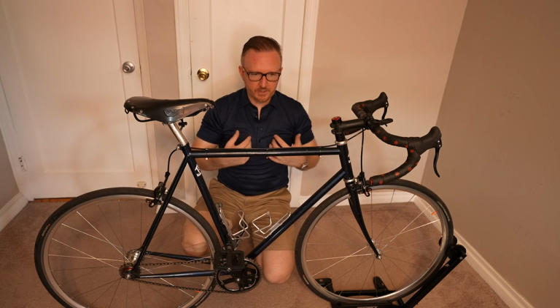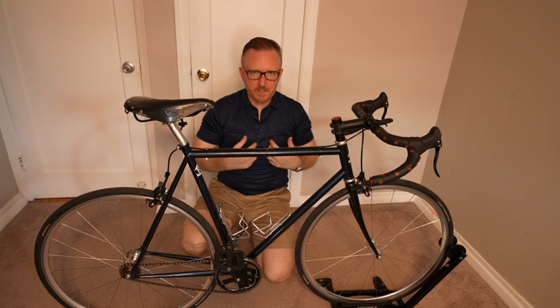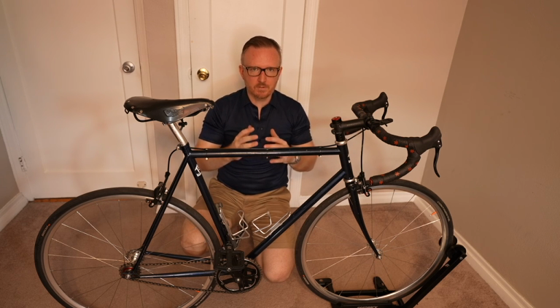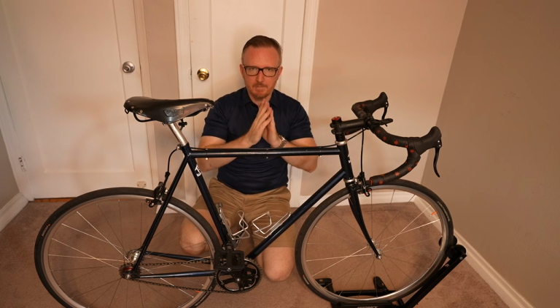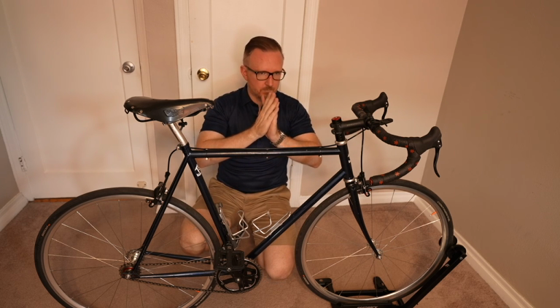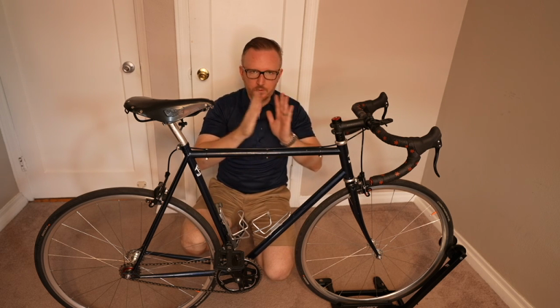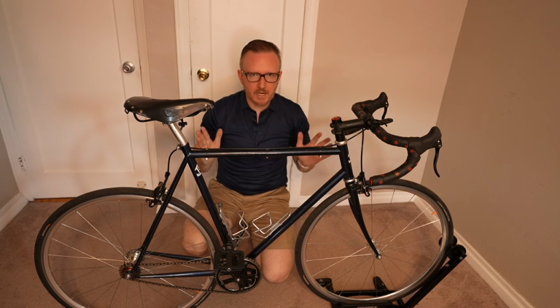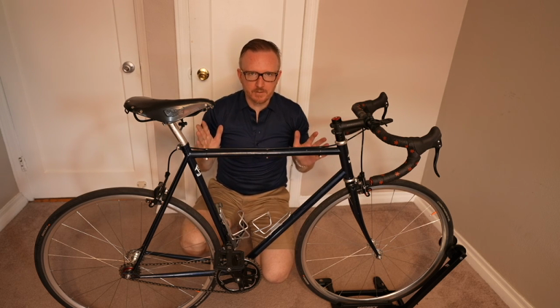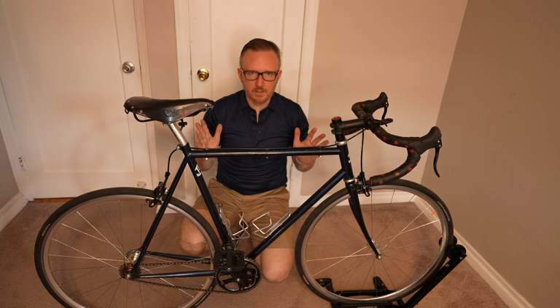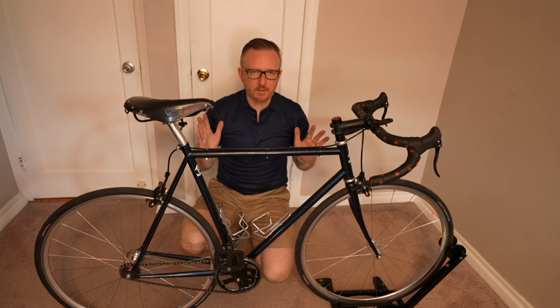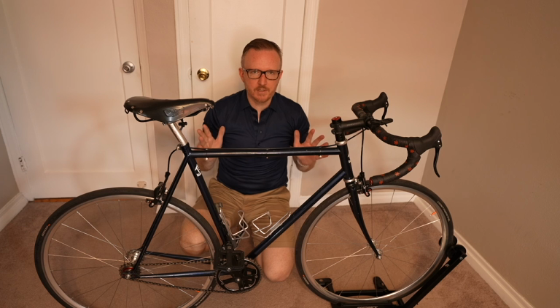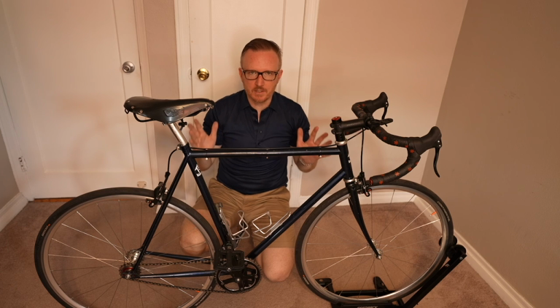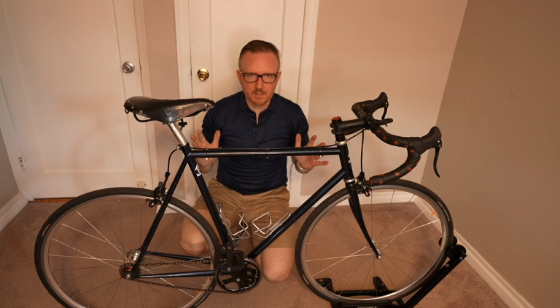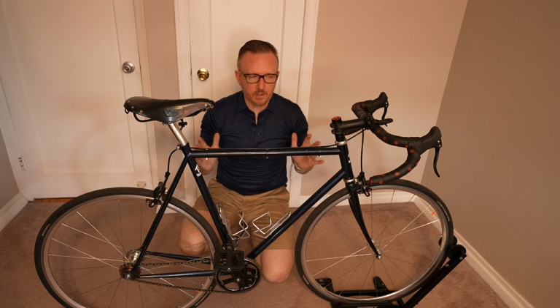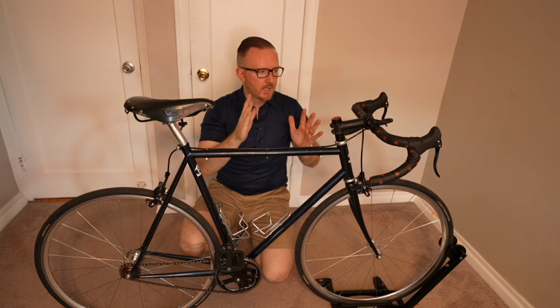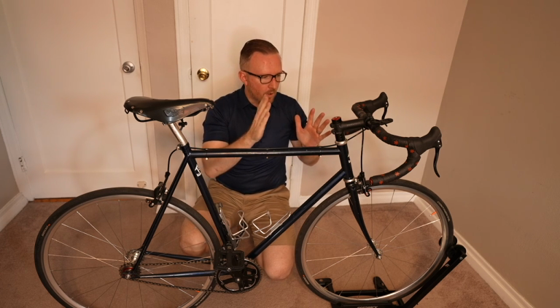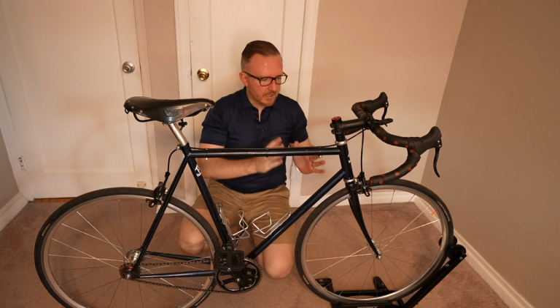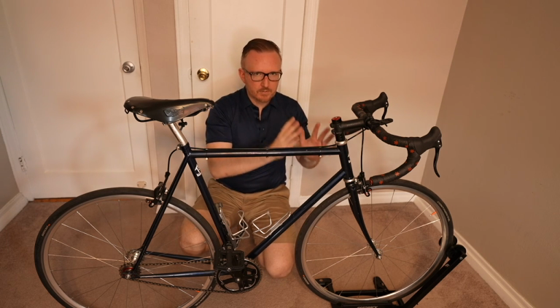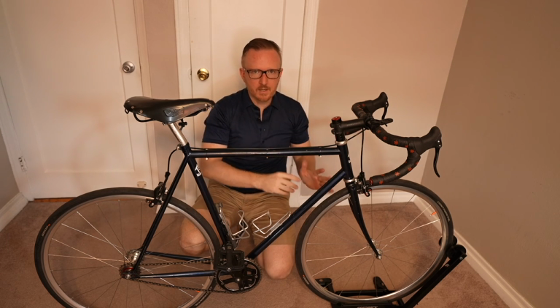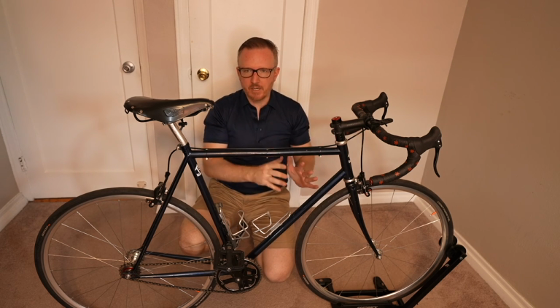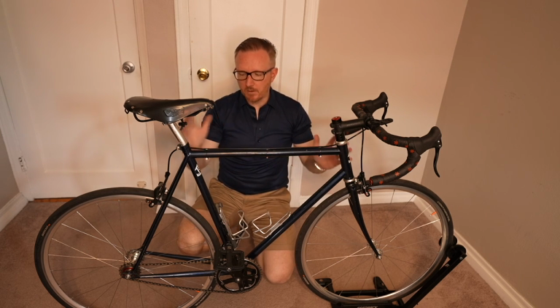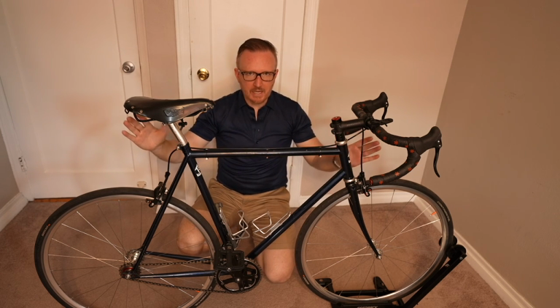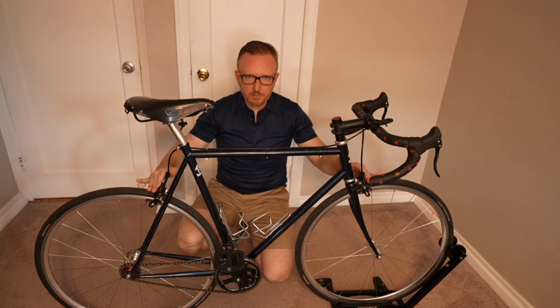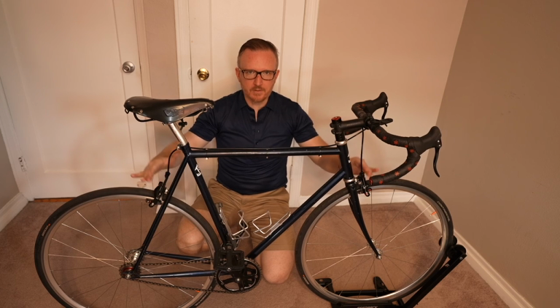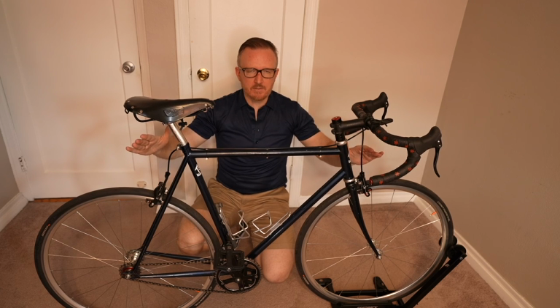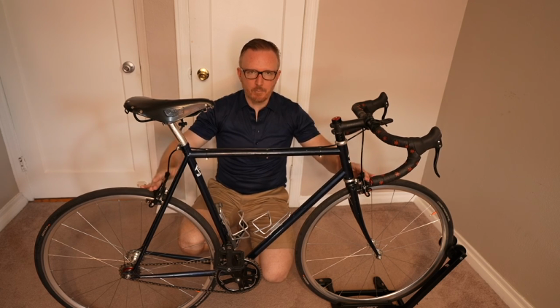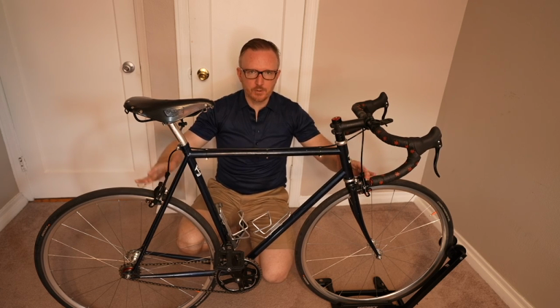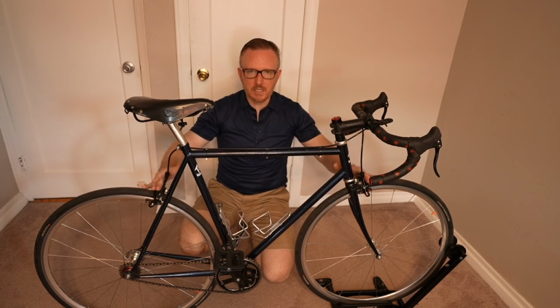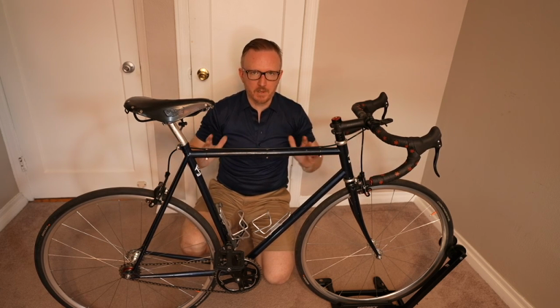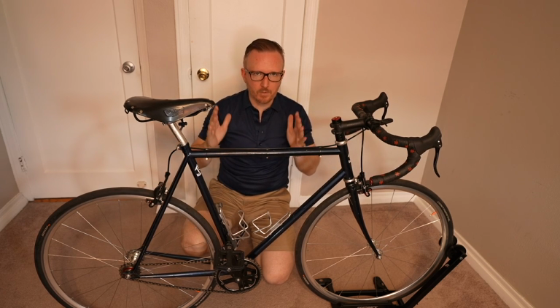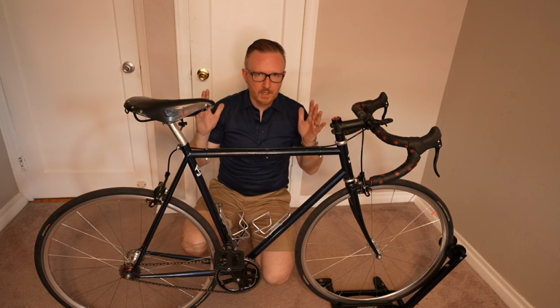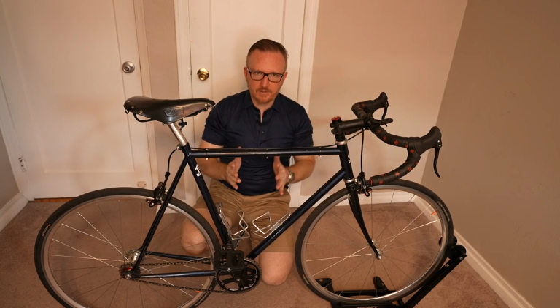Do not ride brakeless fixed gear bikes on the street, especially in New York City. You always want to have at least one brake — I'd recommend always having two brakes. It's just going to give you a lot more control and save you from a lot more accidents.